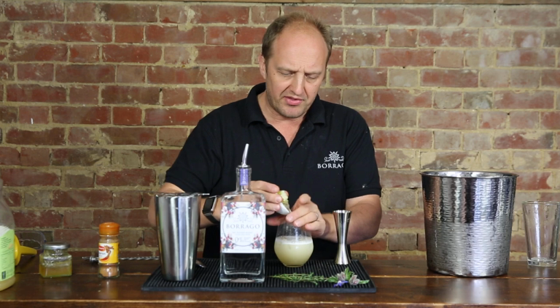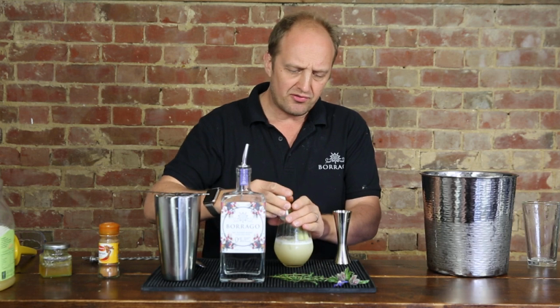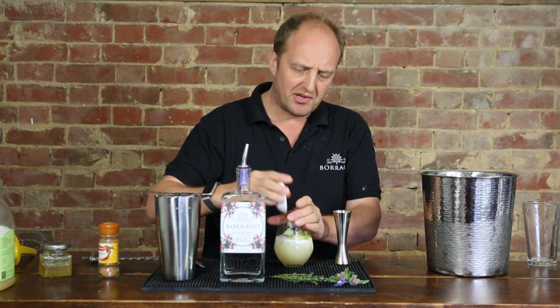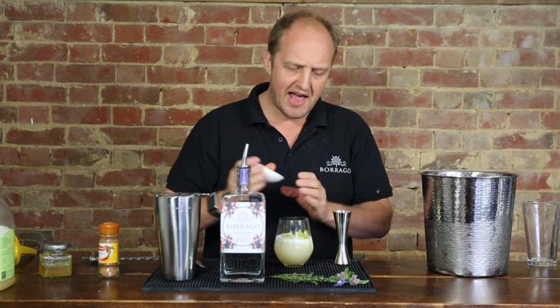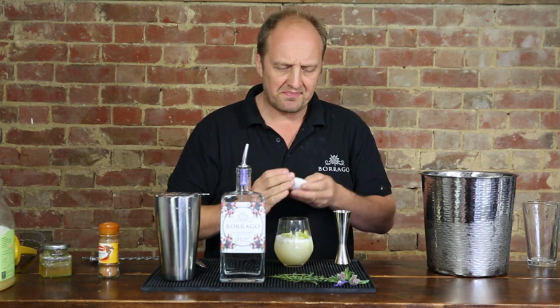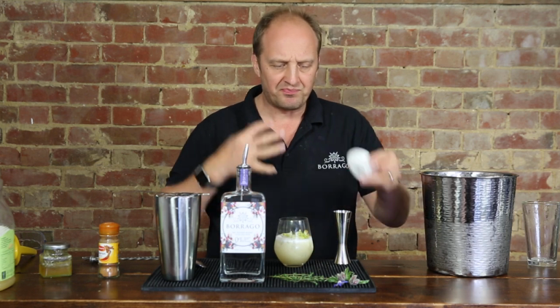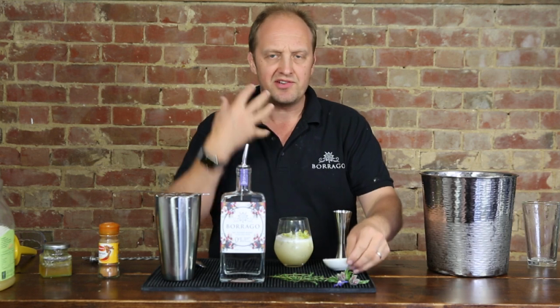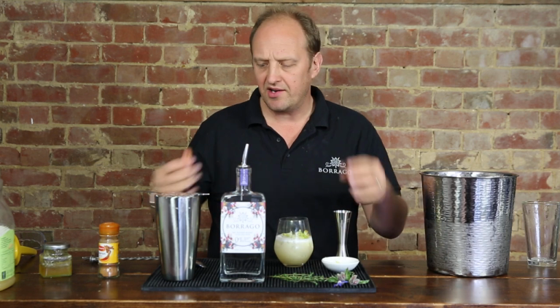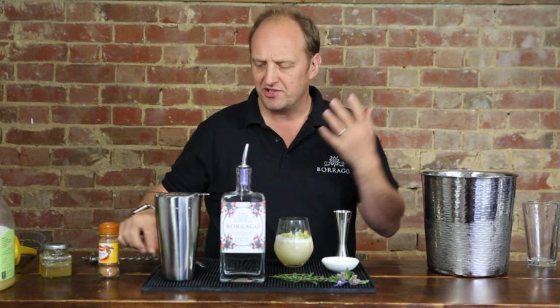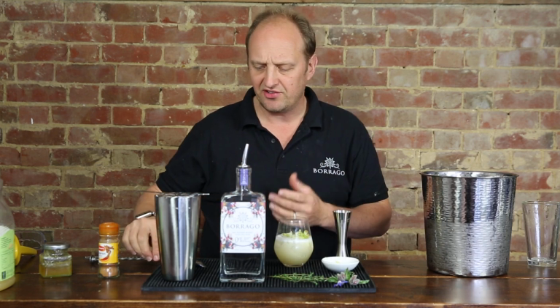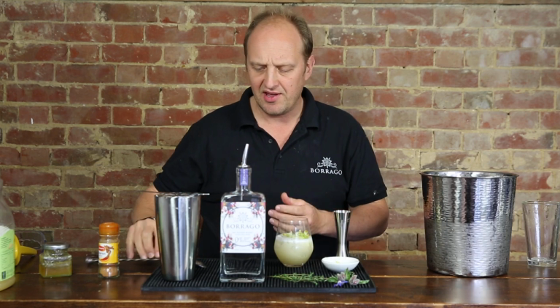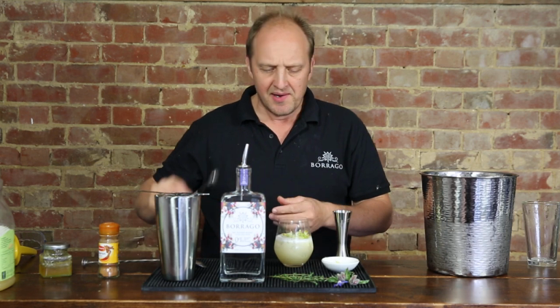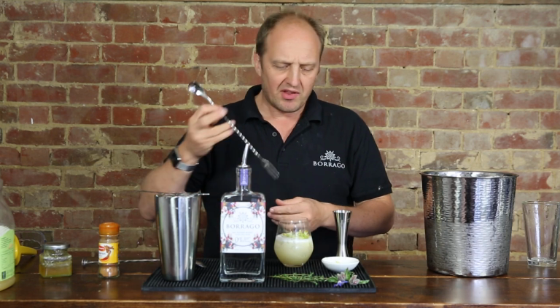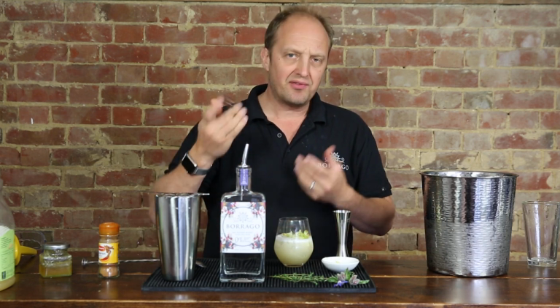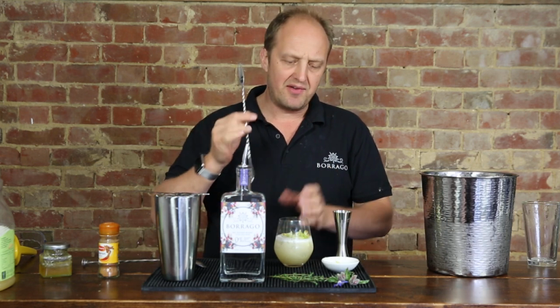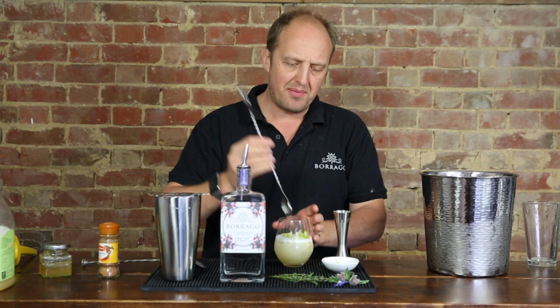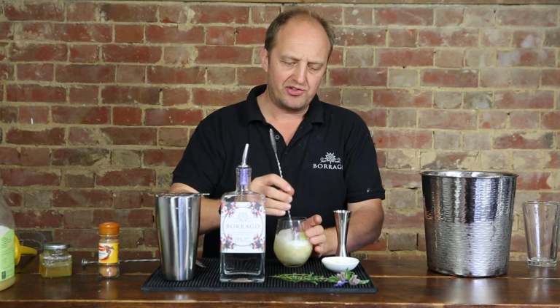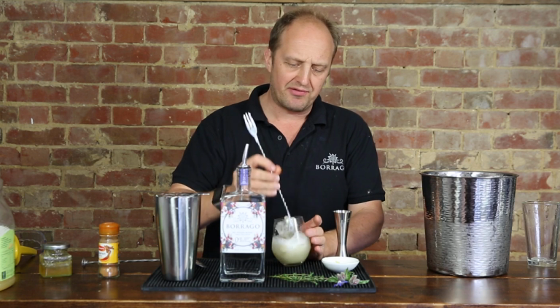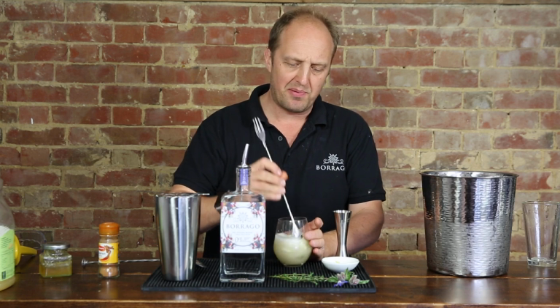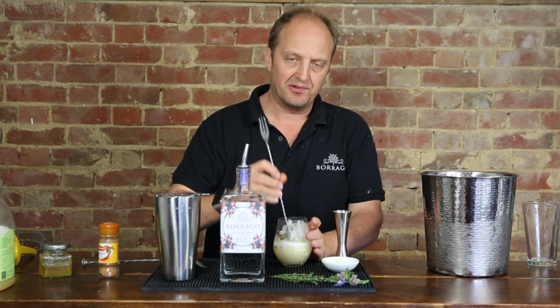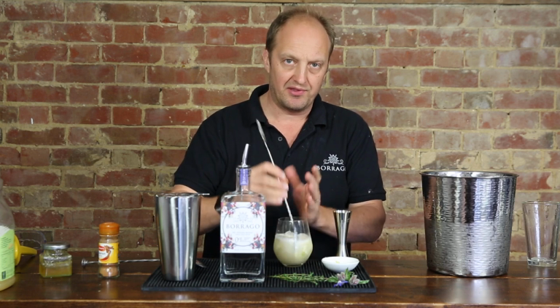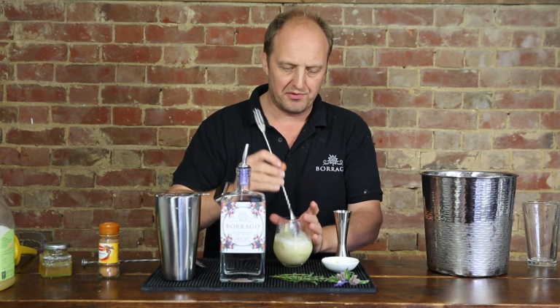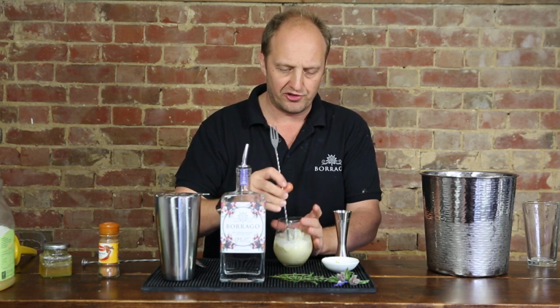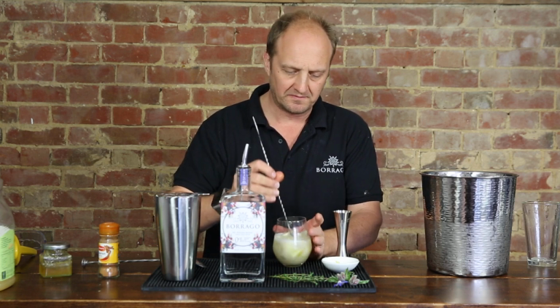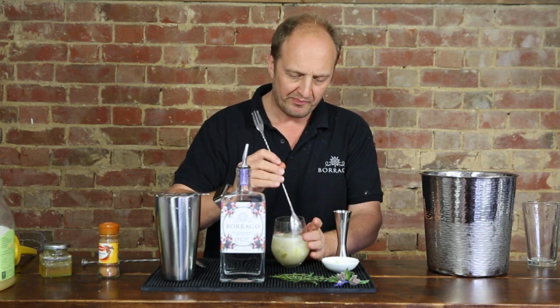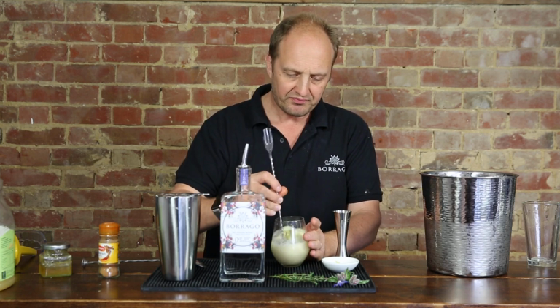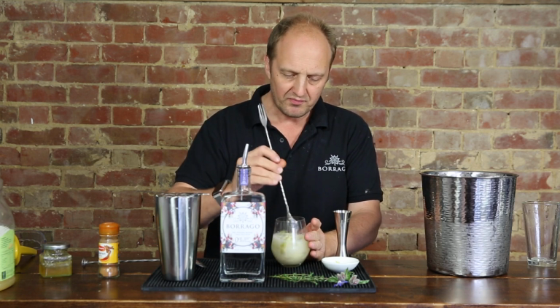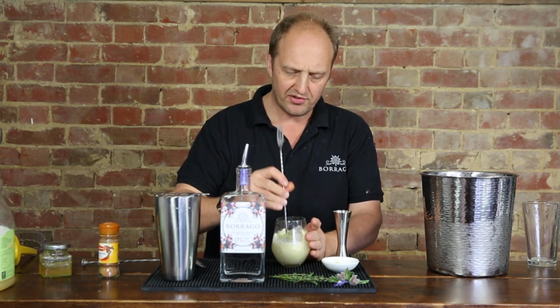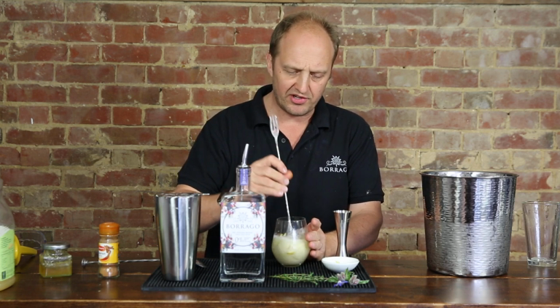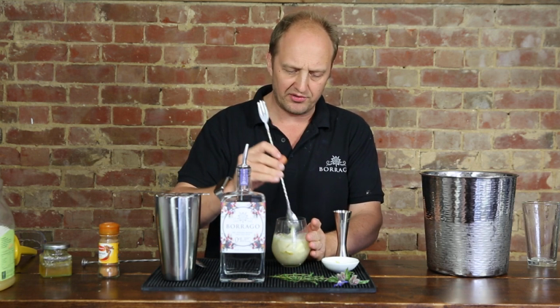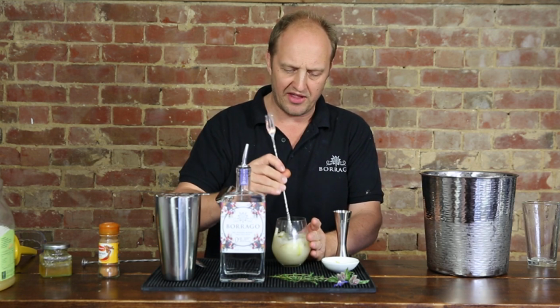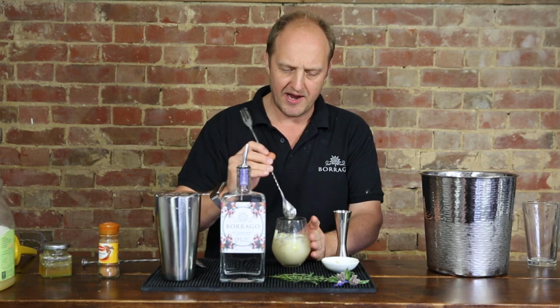These are great because they add some tangs, some acidity, the real flavour of apple which you get from proper apples rather than from the juice. Just going to stir those all together in here.